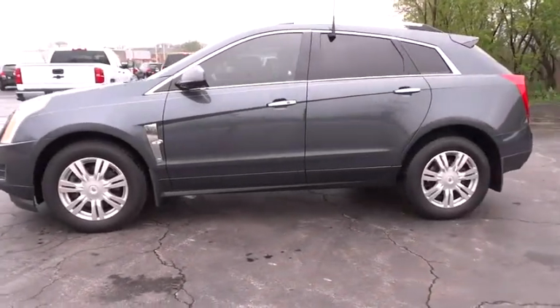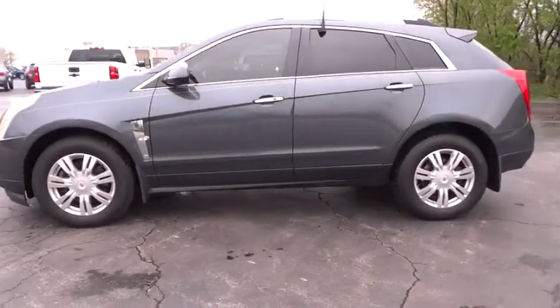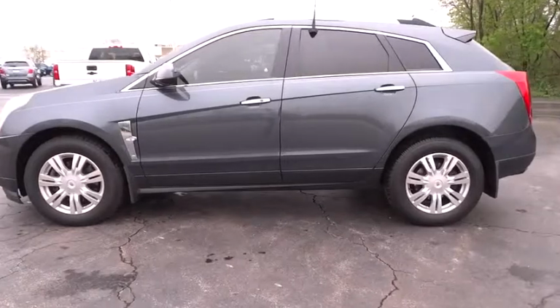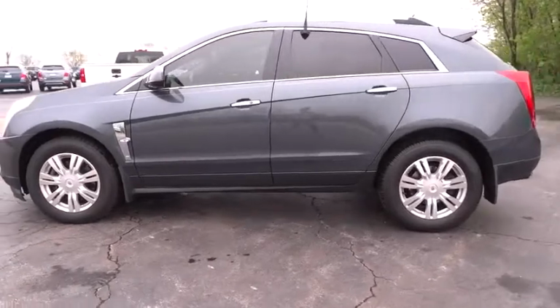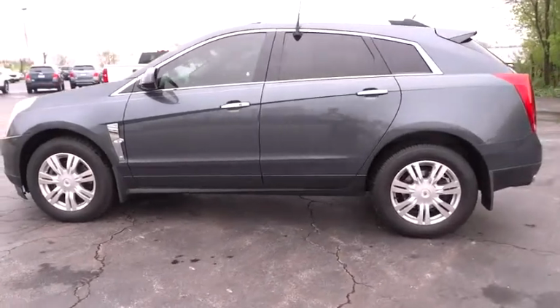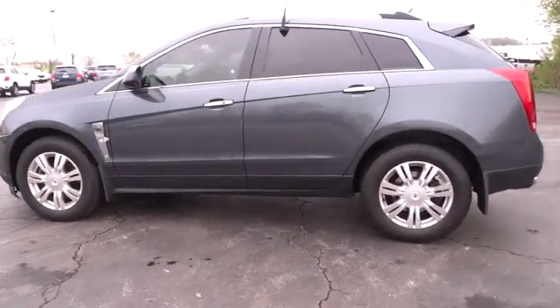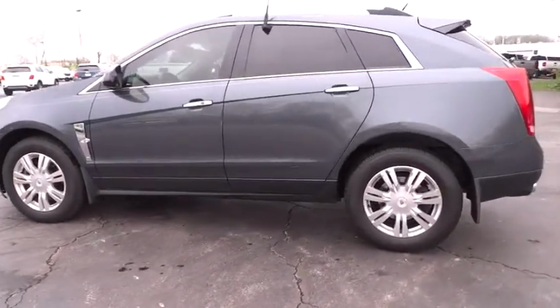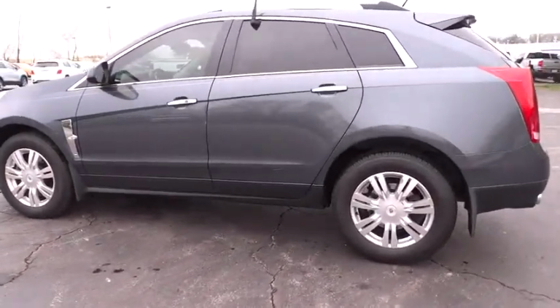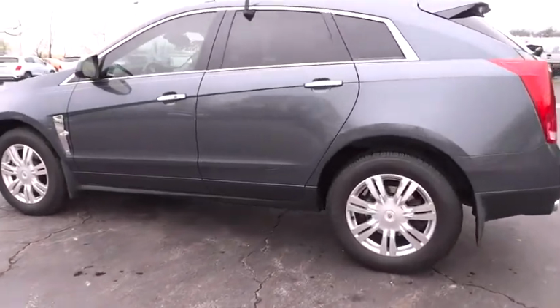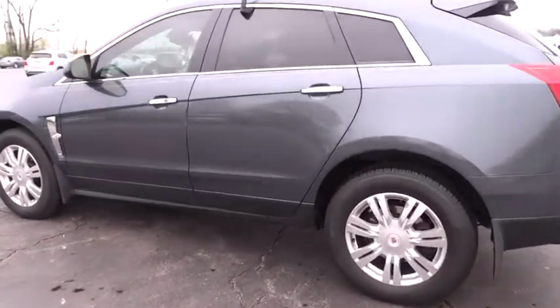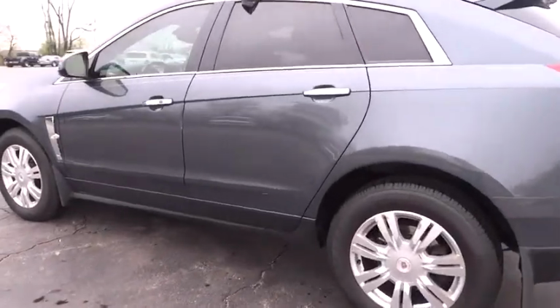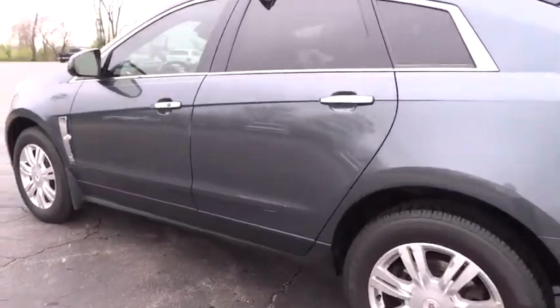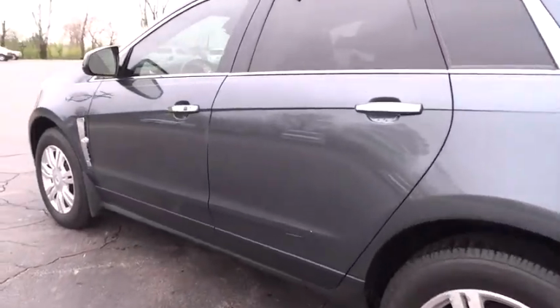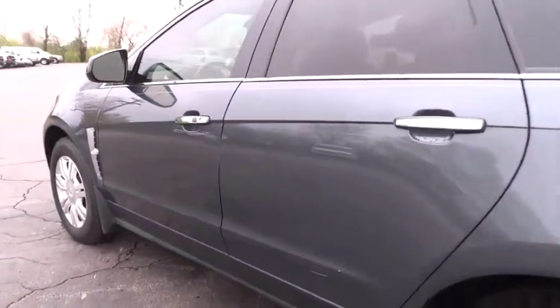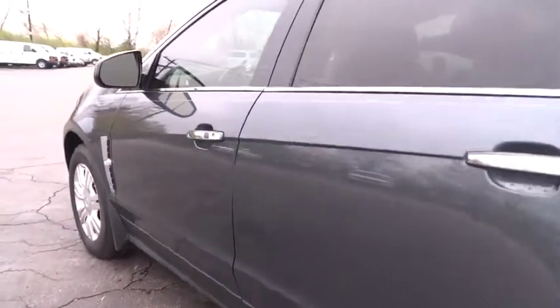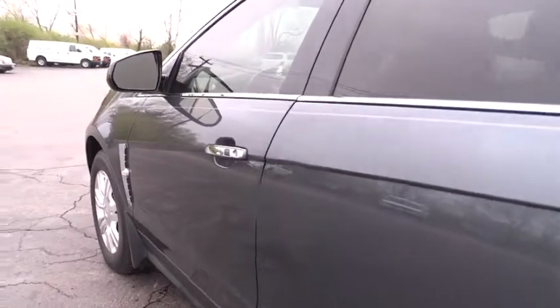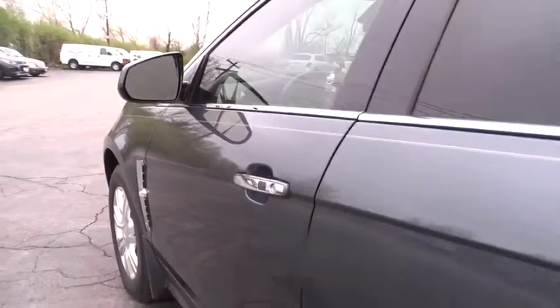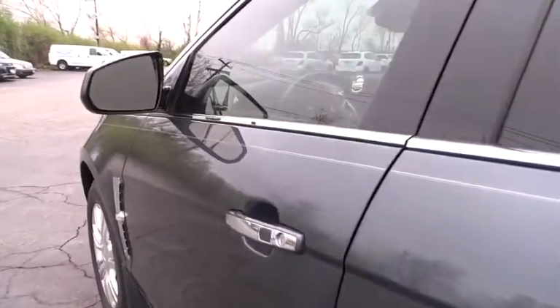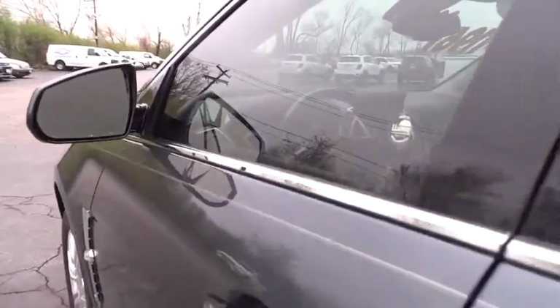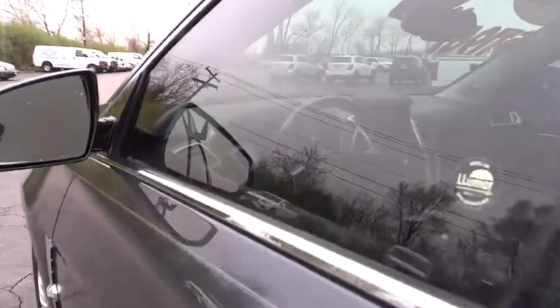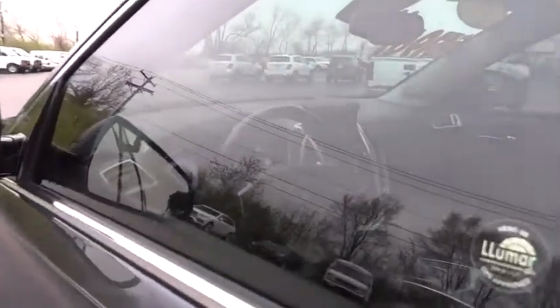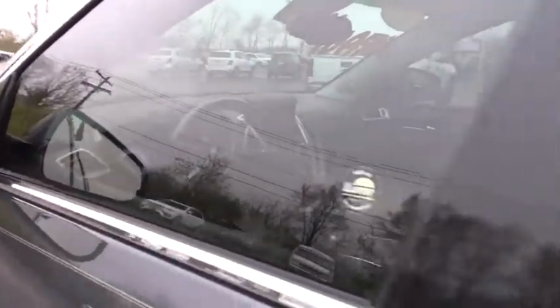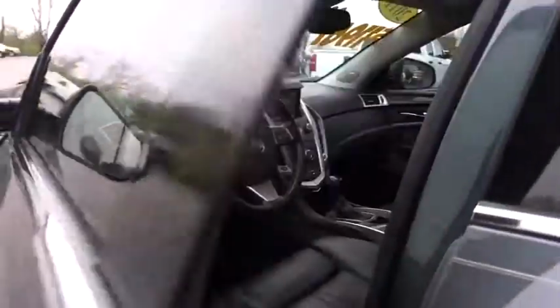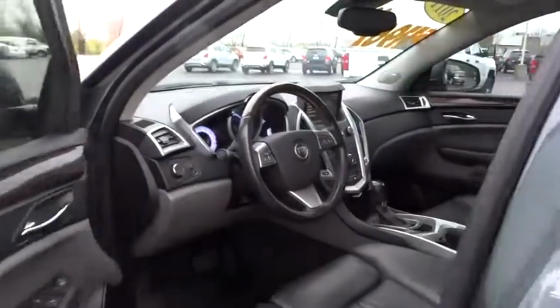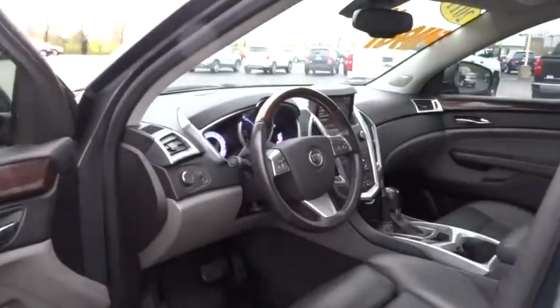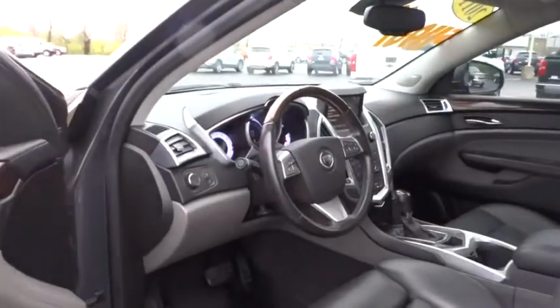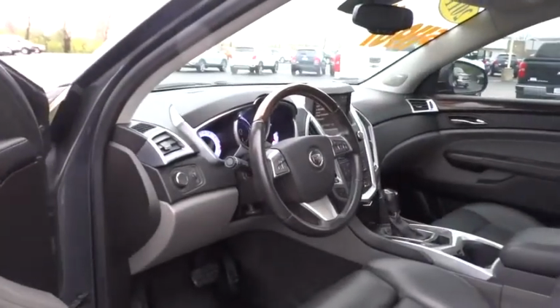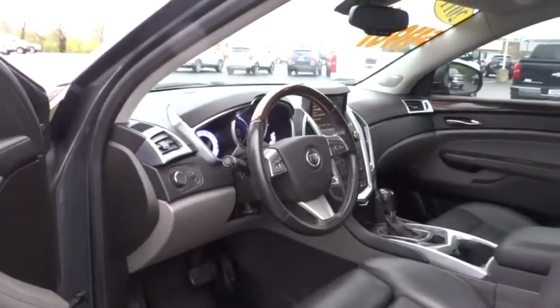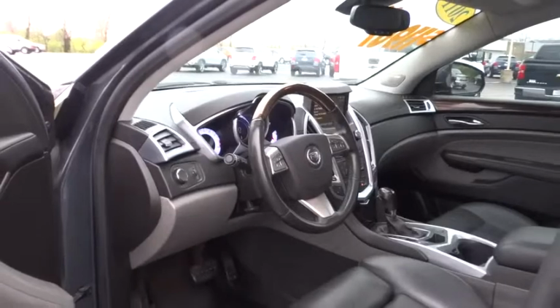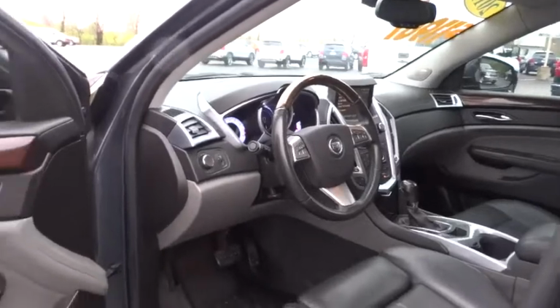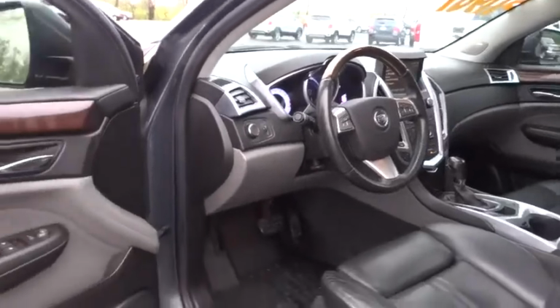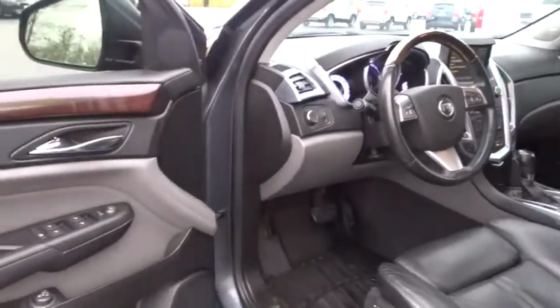Luxury lovers will delight in the new stylish handcrafted cabin. And for technology lovers, the list of high-tech features is too long to list. This vehicle has less than 120,000 miles.